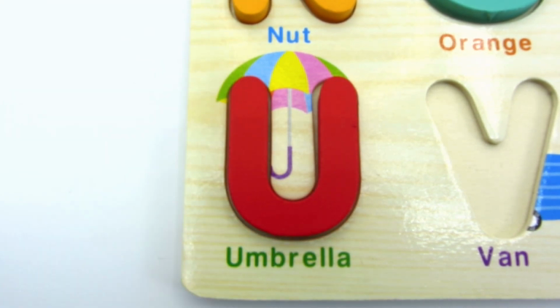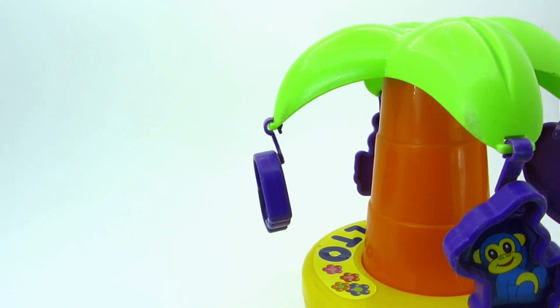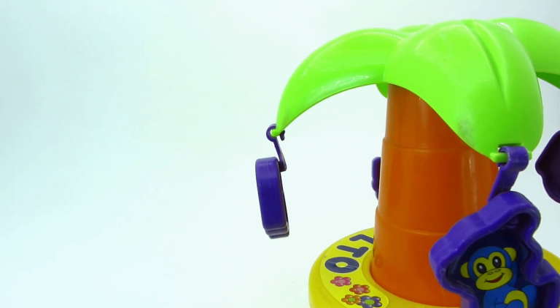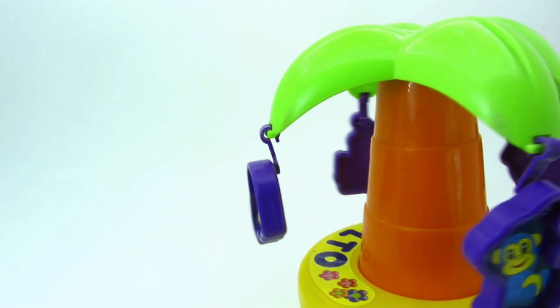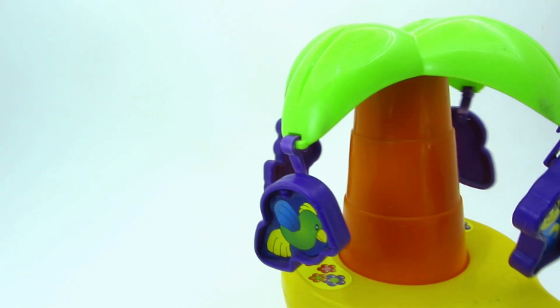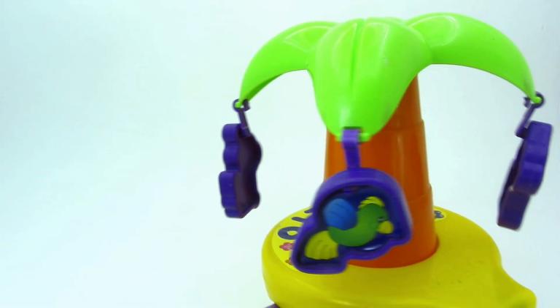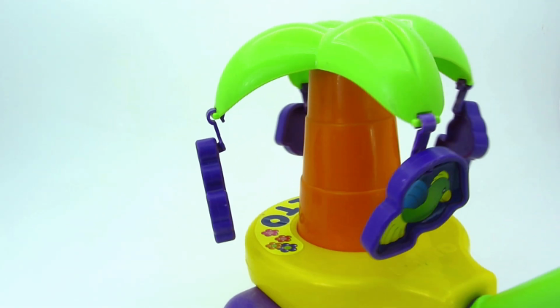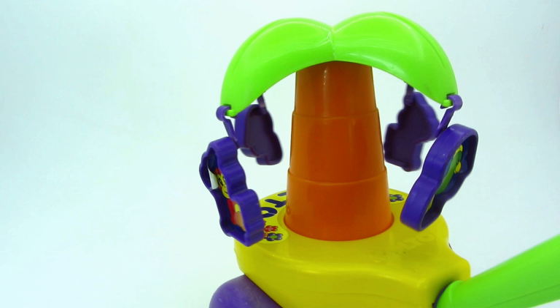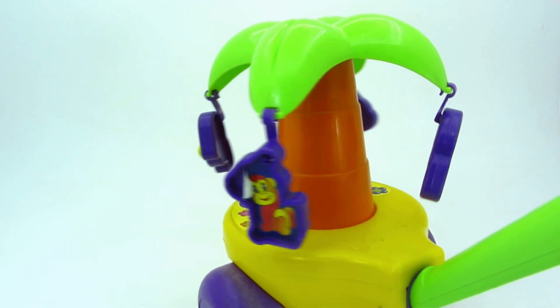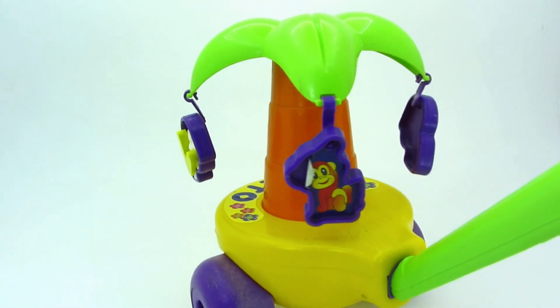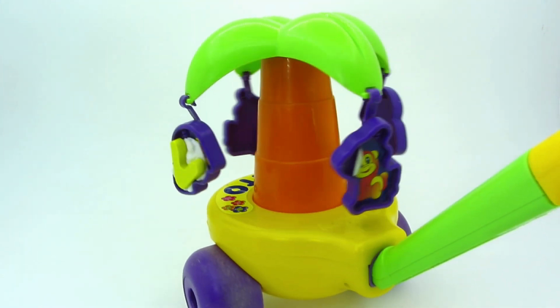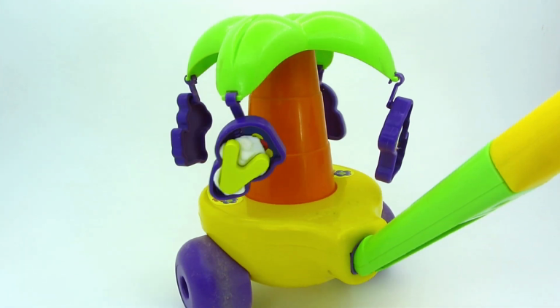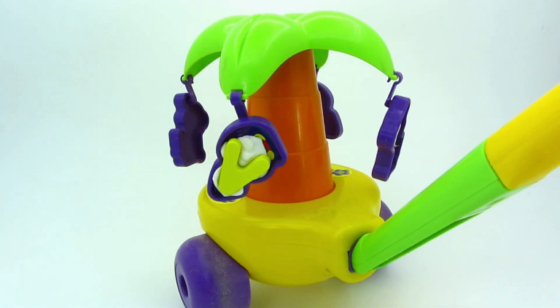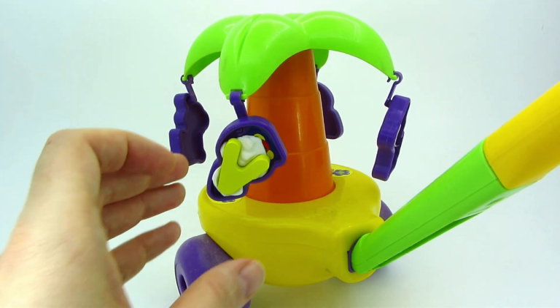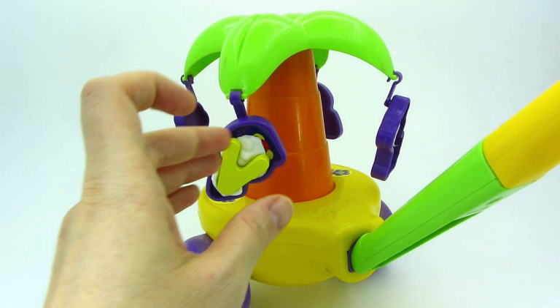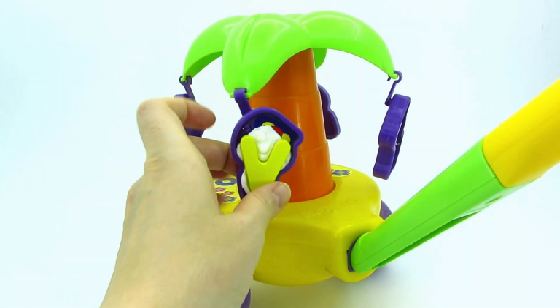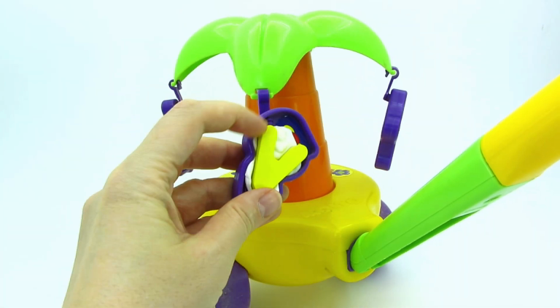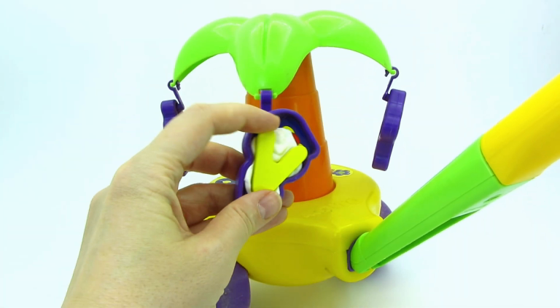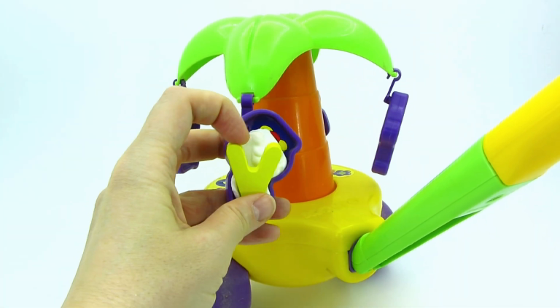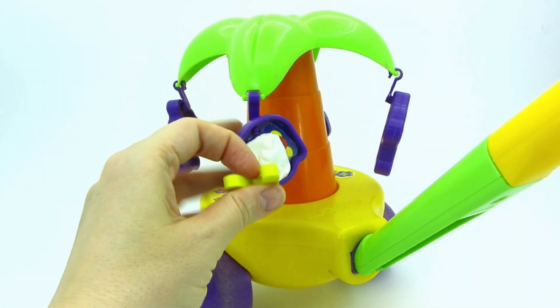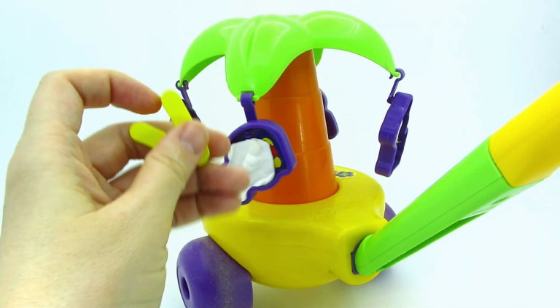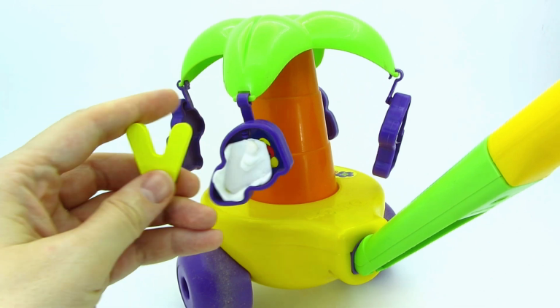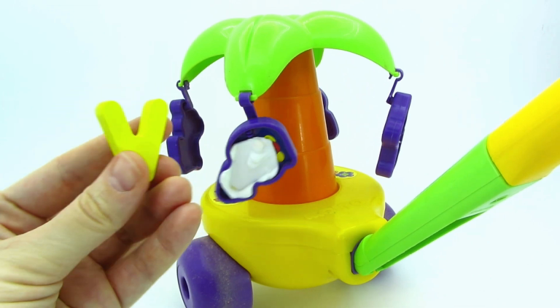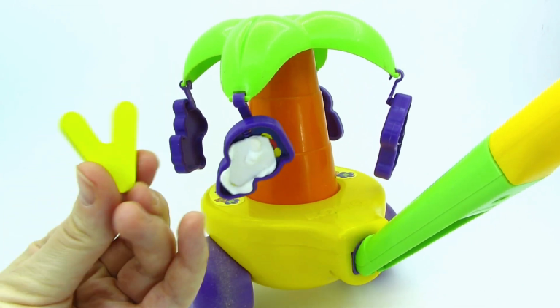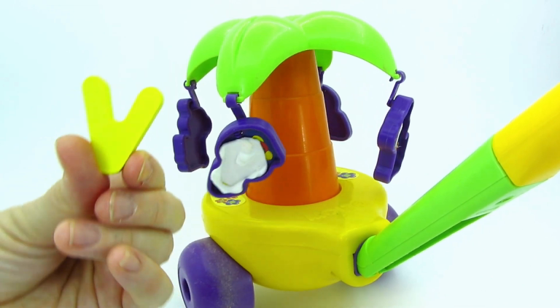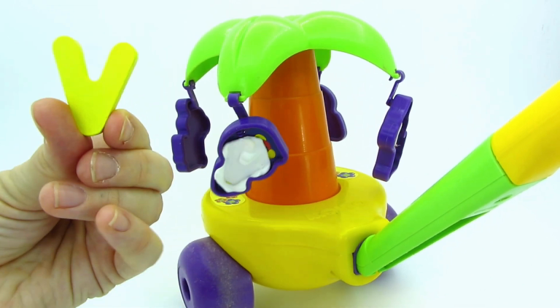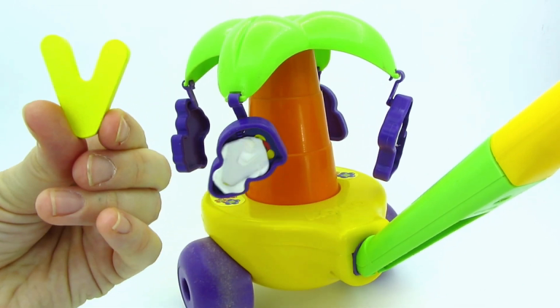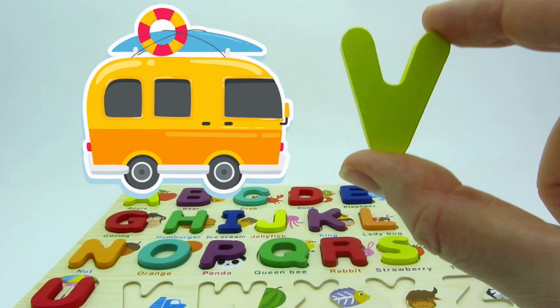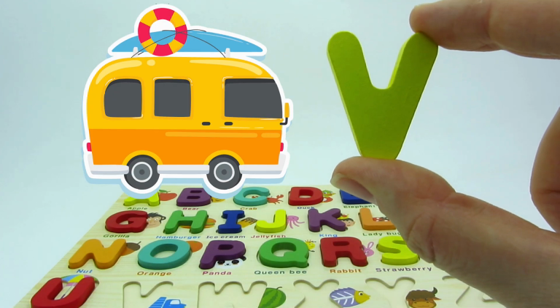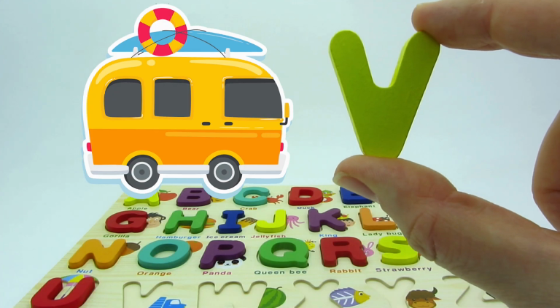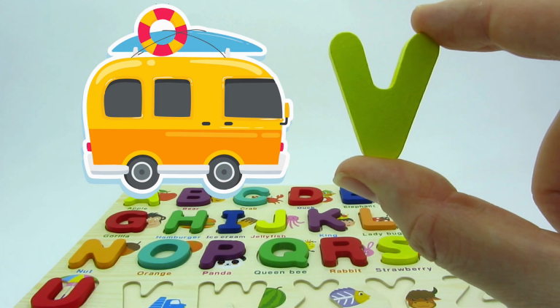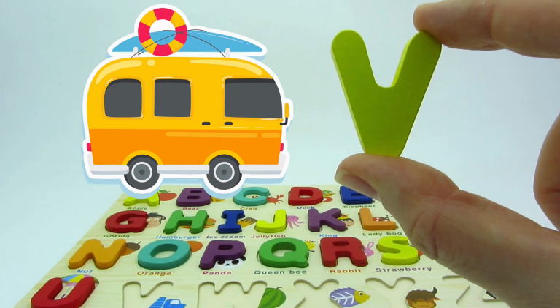It's a palm tree! There's a bird and a monkey! And we found another letter! It's the letter V! V is for van!